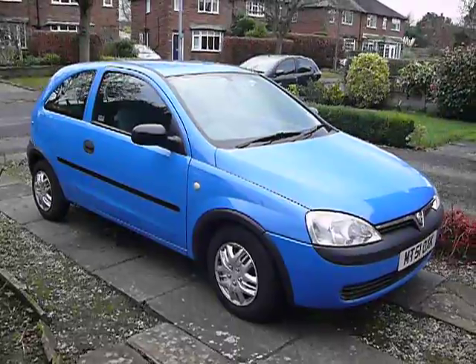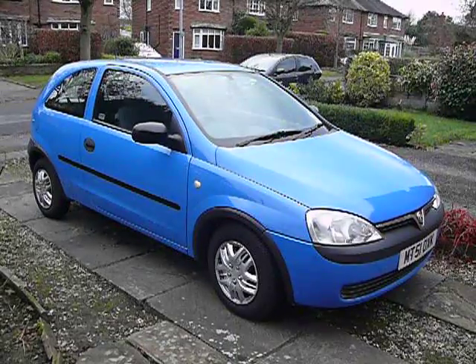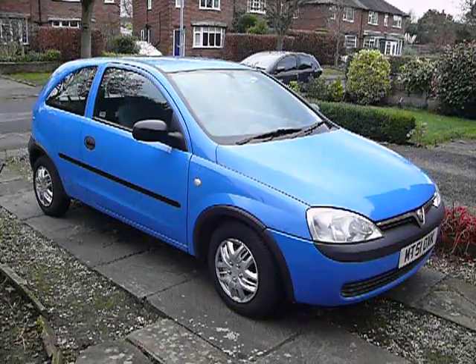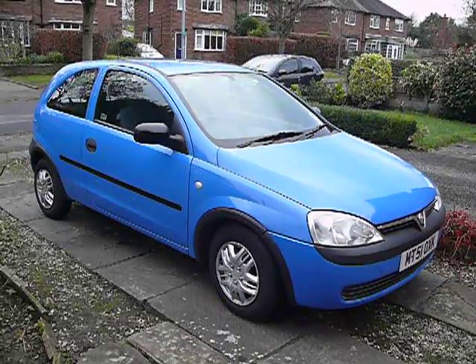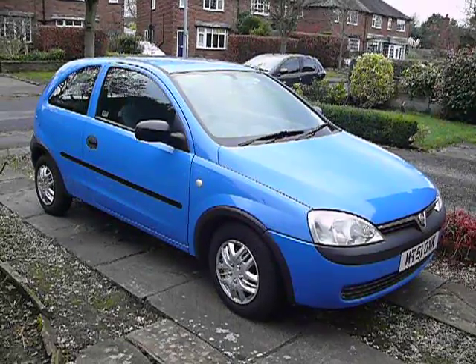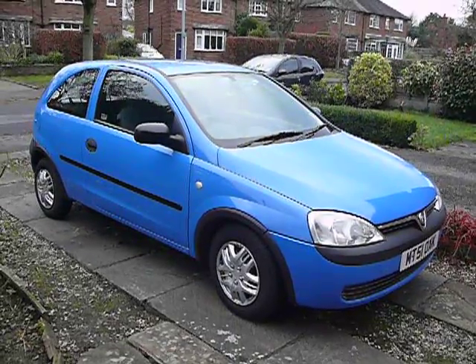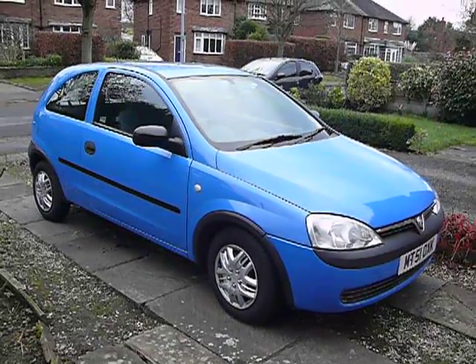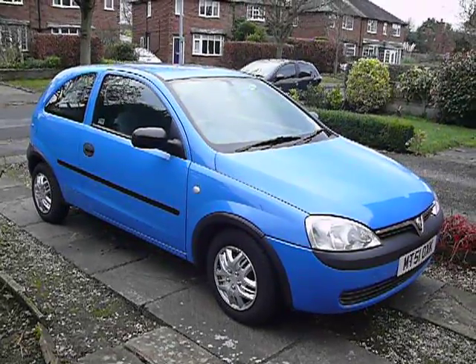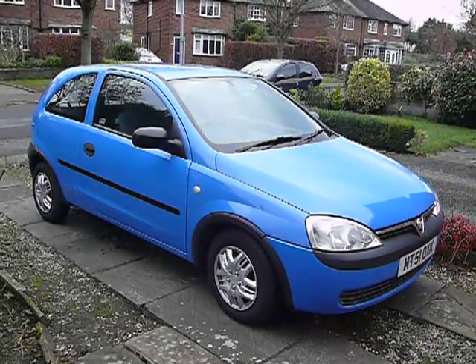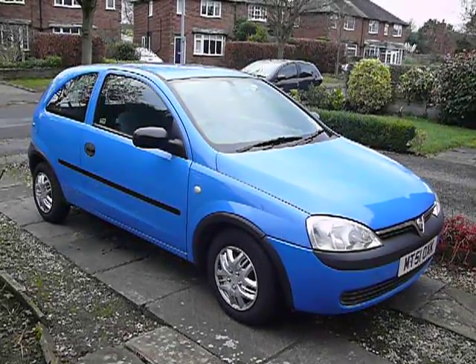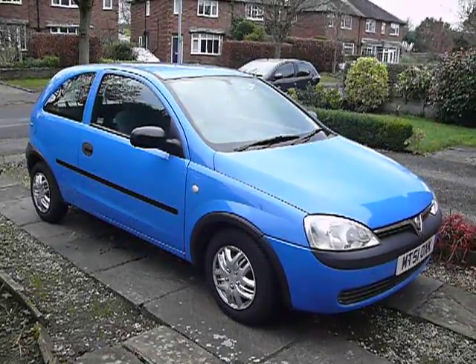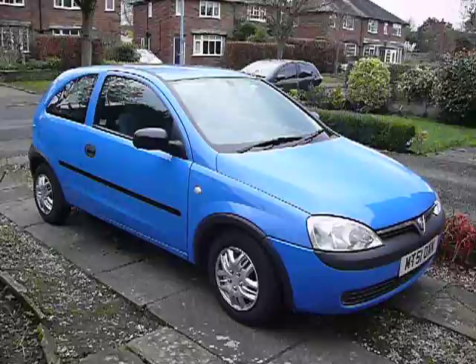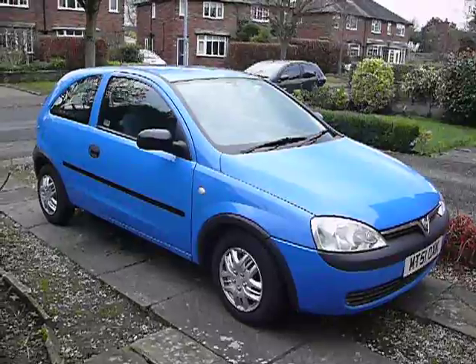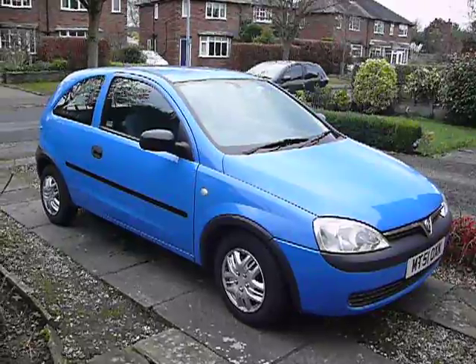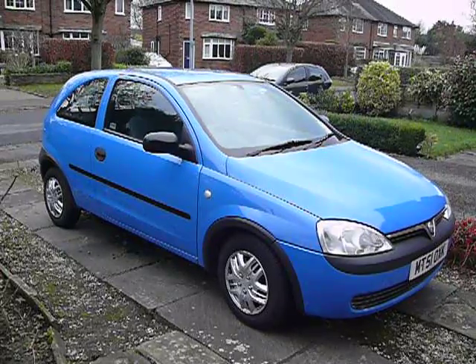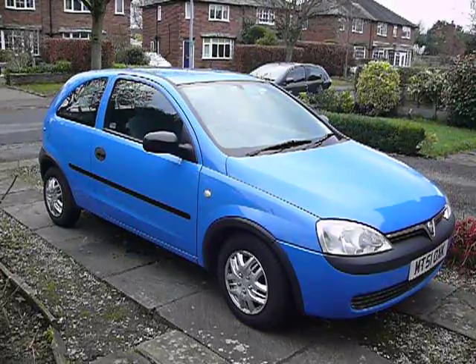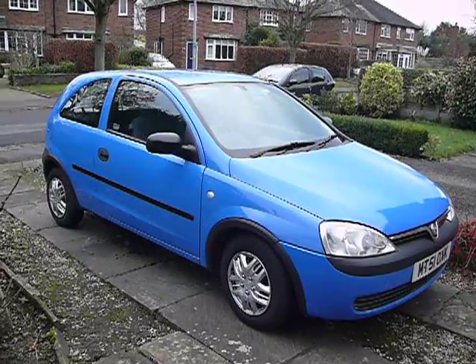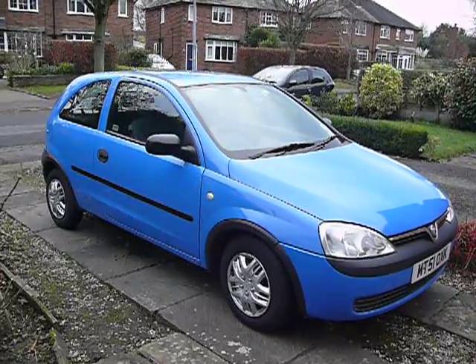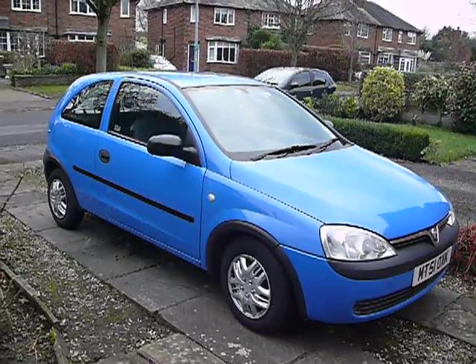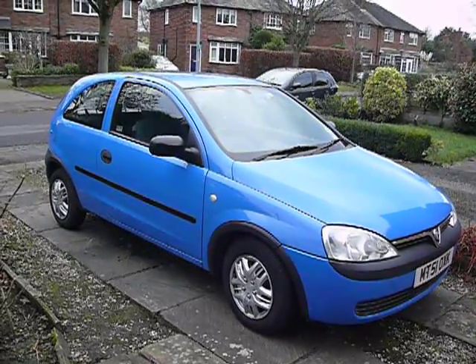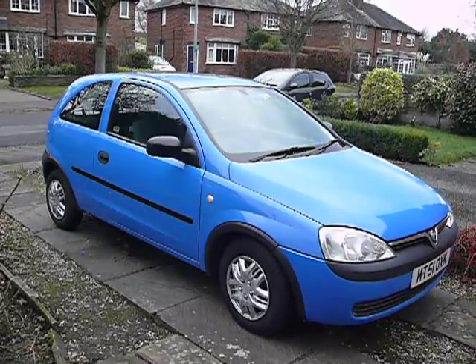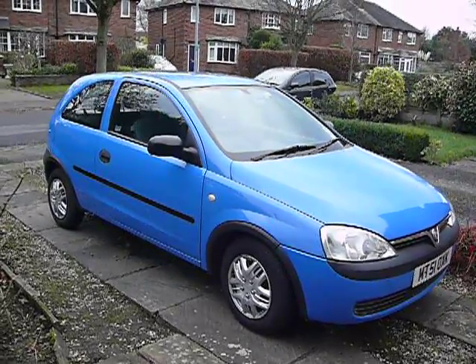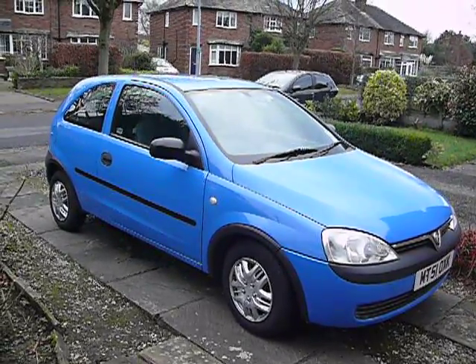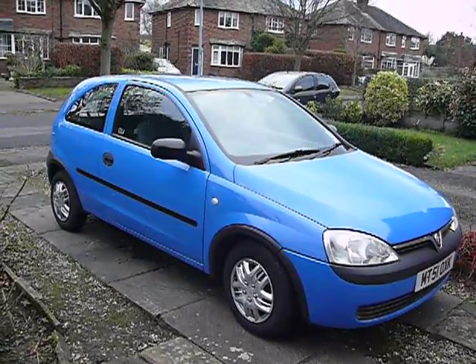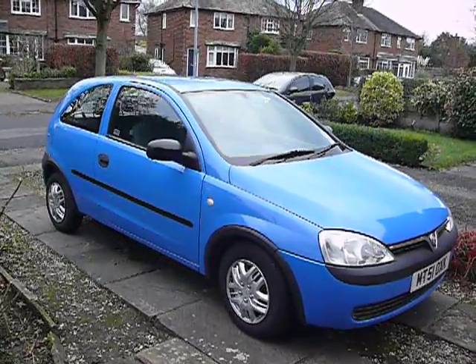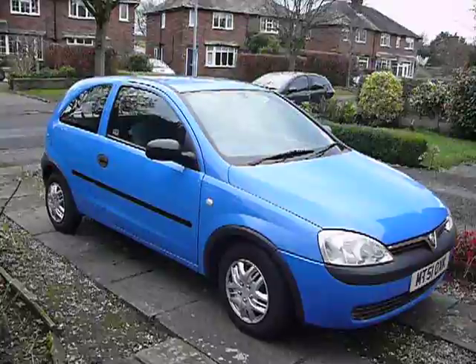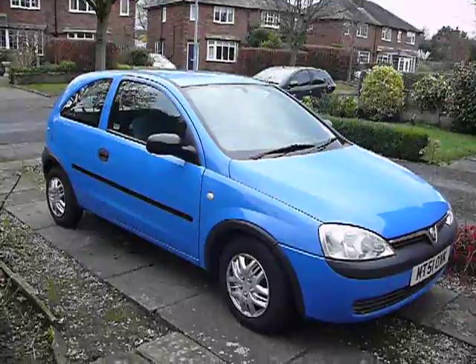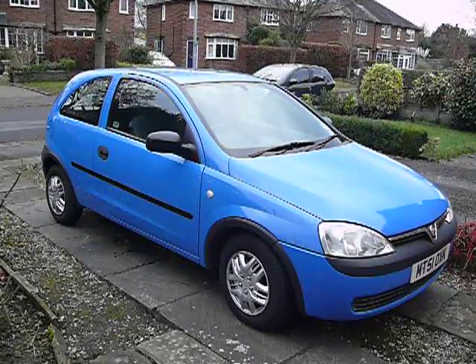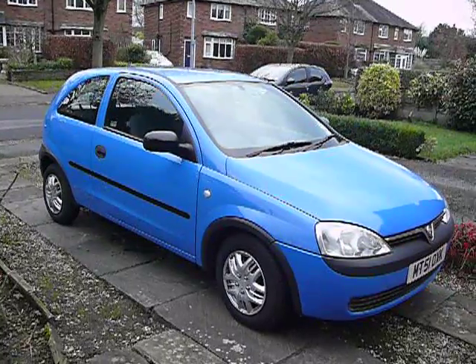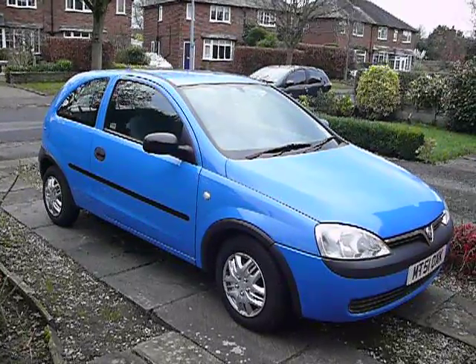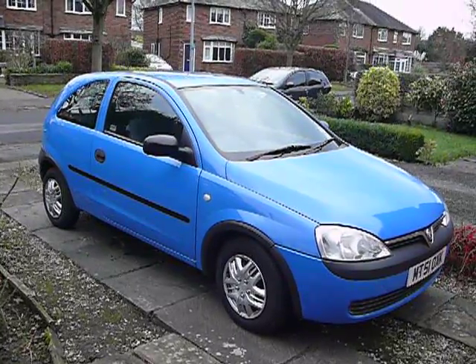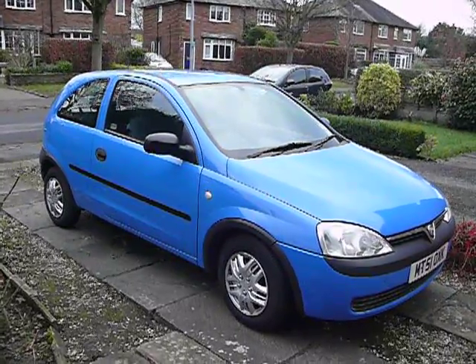So here's the Vauxhall Corsa I've just purchased. It's registered November 2001, and I've just spent a couple of days cleaning it up, and it's looking pretty nice now.